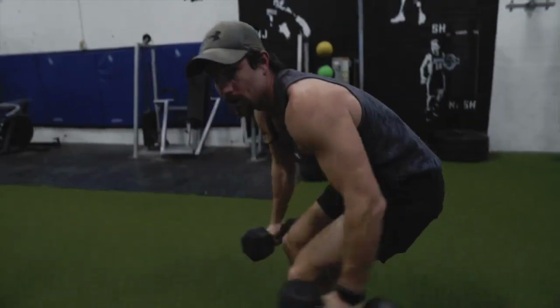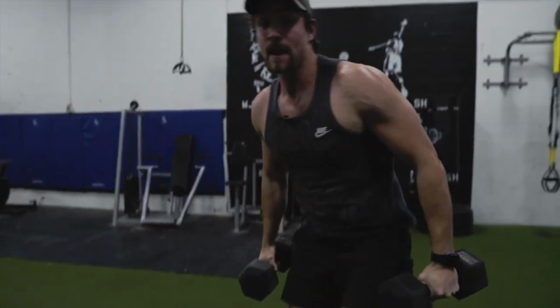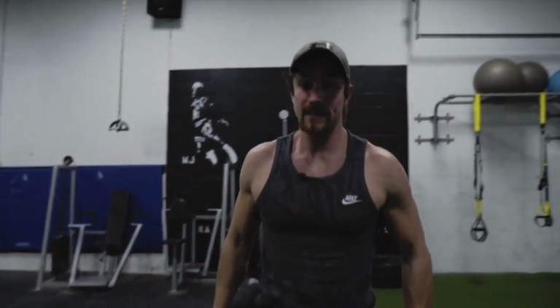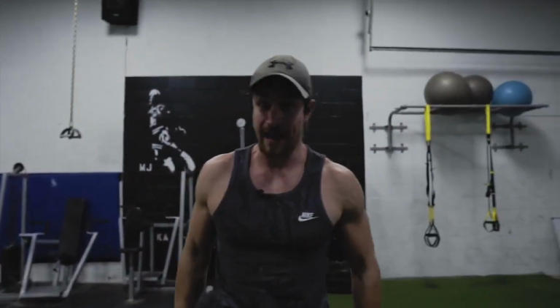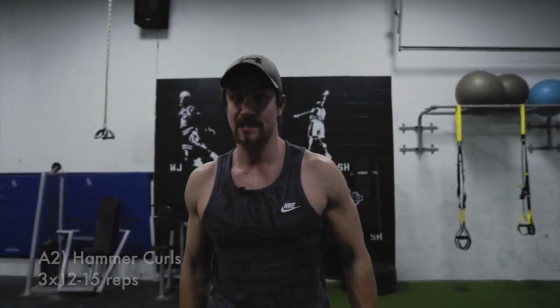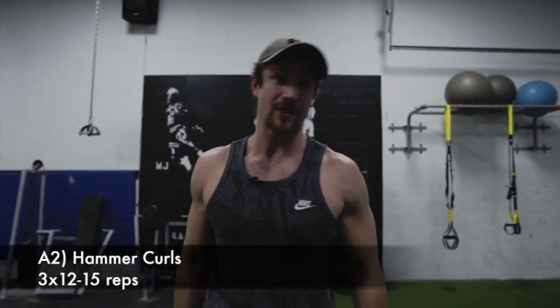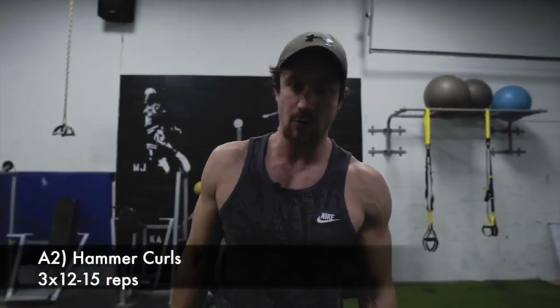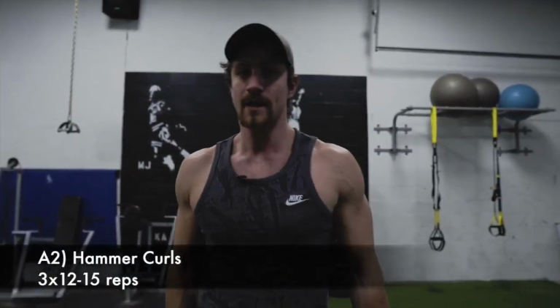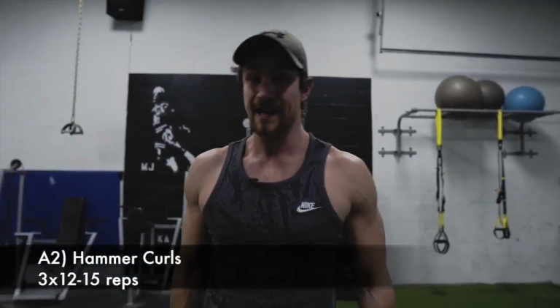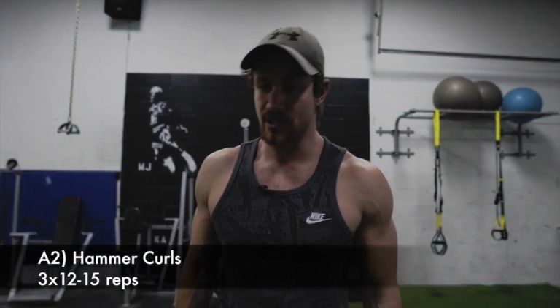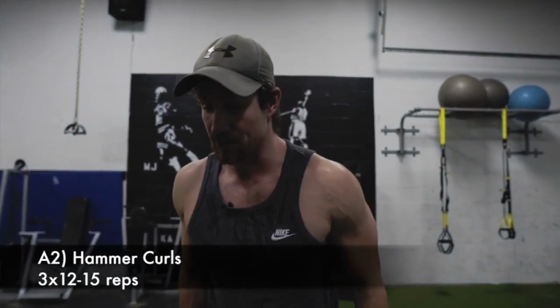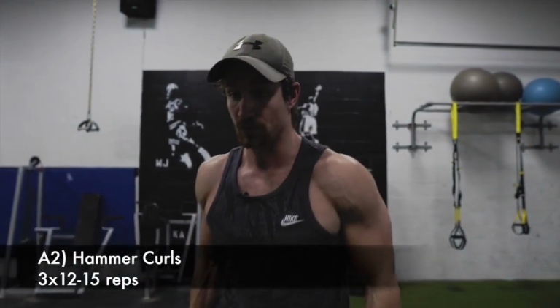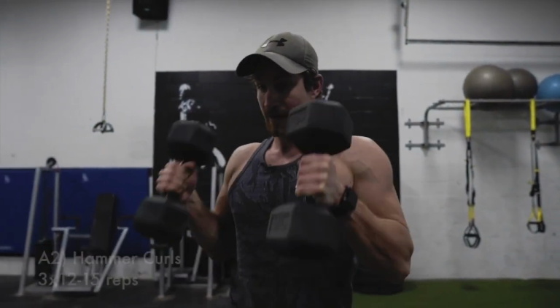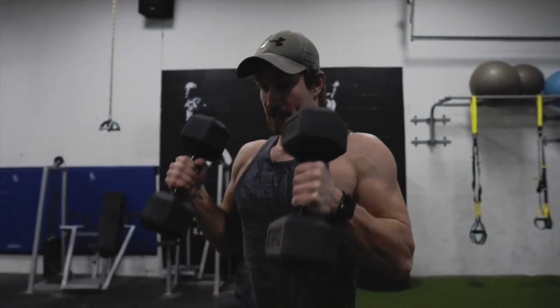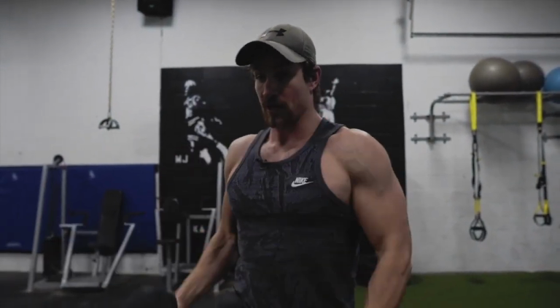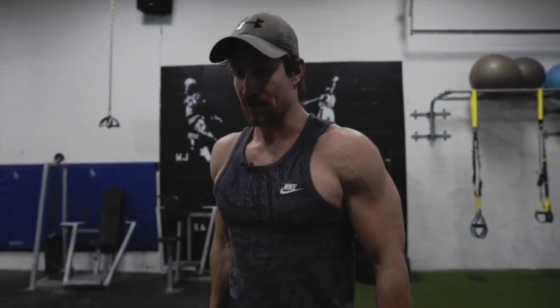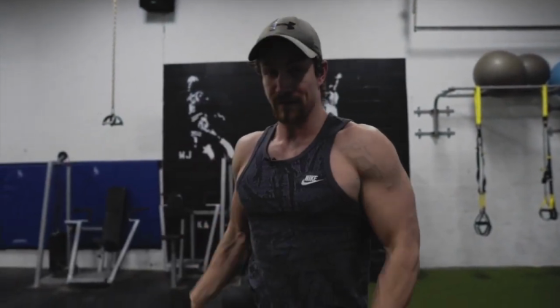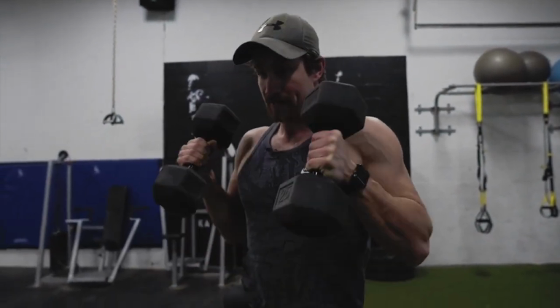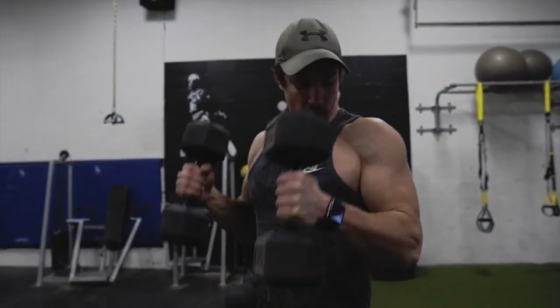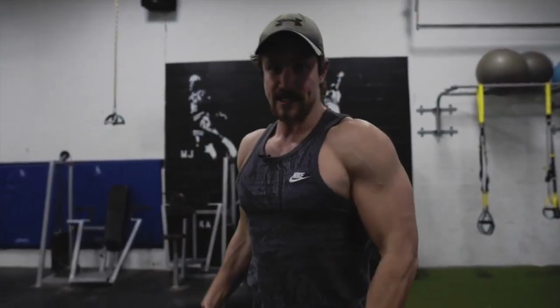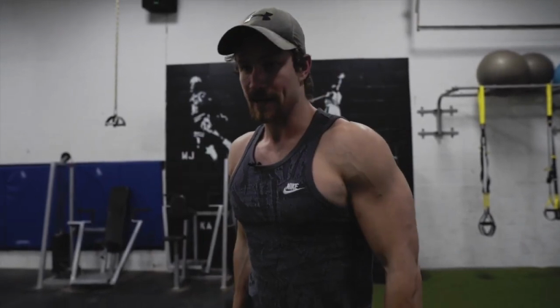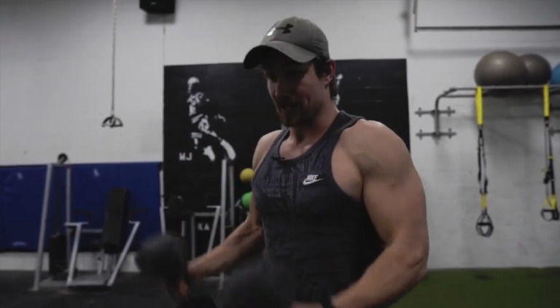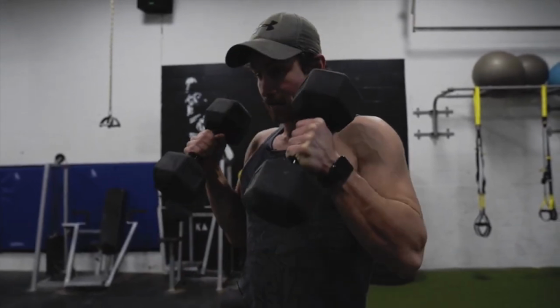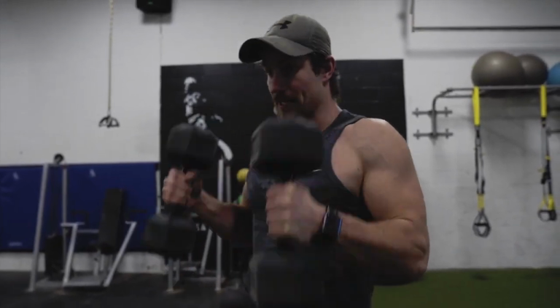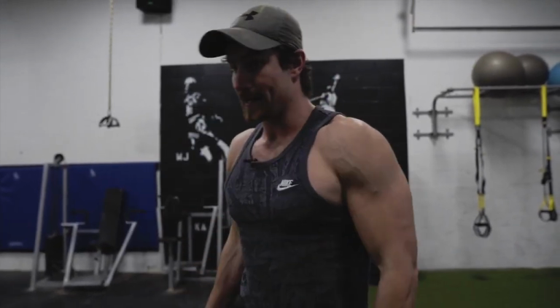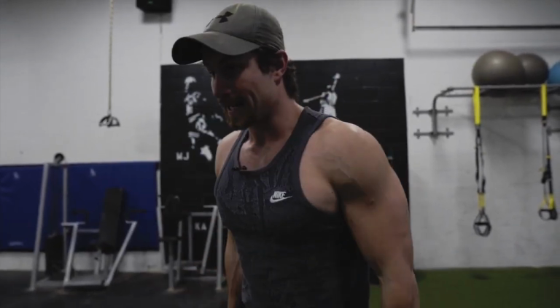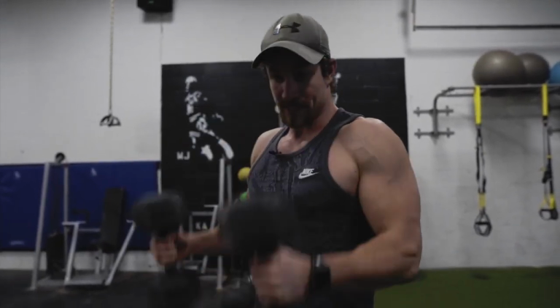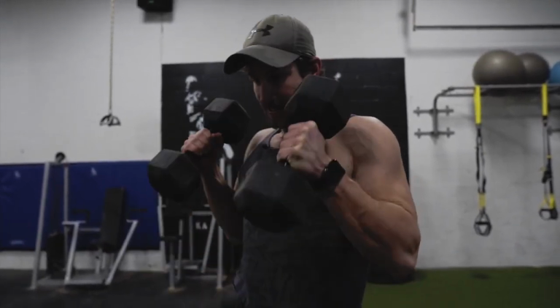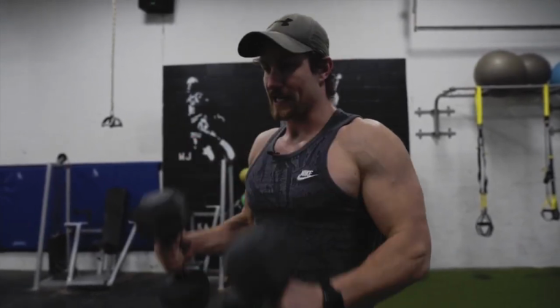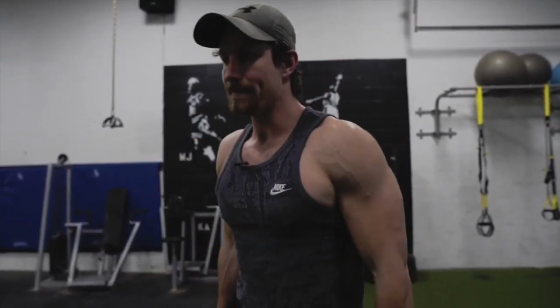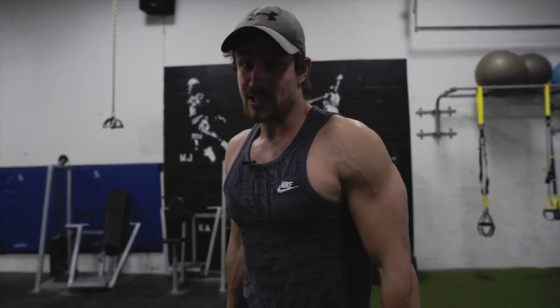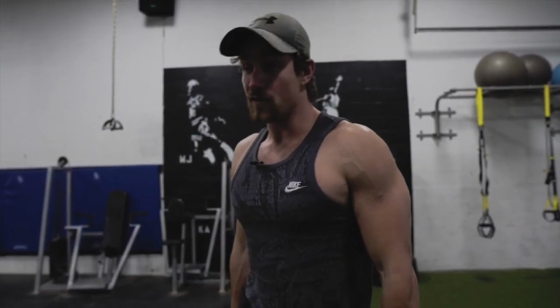Moving into exercise number two. So that was A1, here's A2. We're just gonna do regular hammer curls. We're gonna be going for 12 to 15 reps, arms nice and tight. It's gonna target the forearms nicely. Keep your arms tight to your side and slow down the movement.